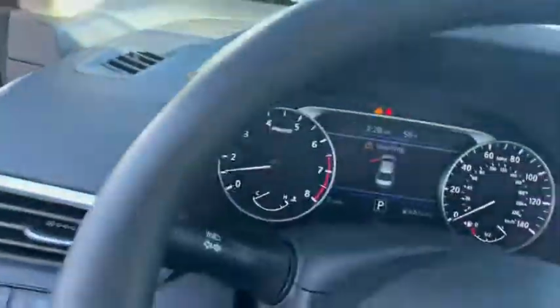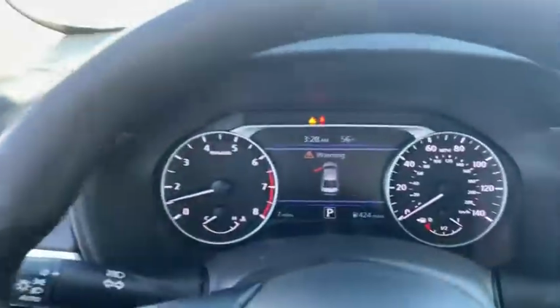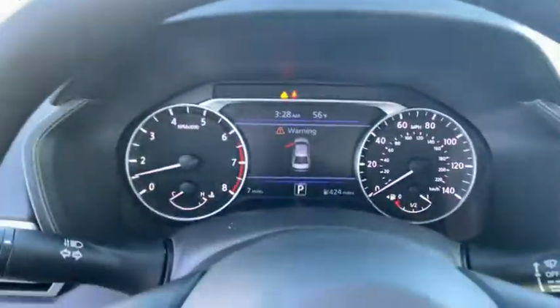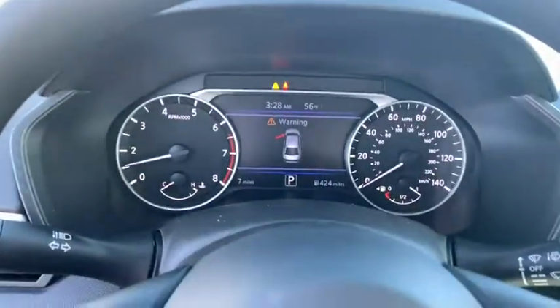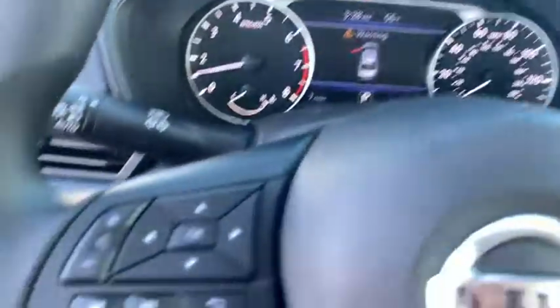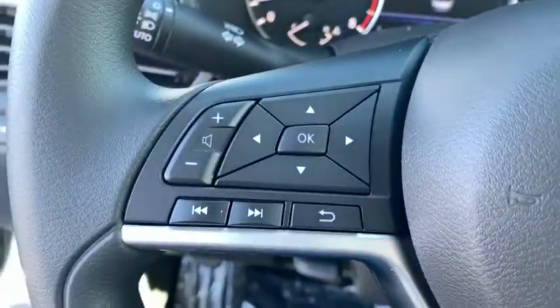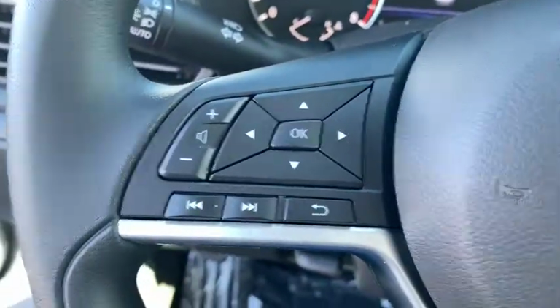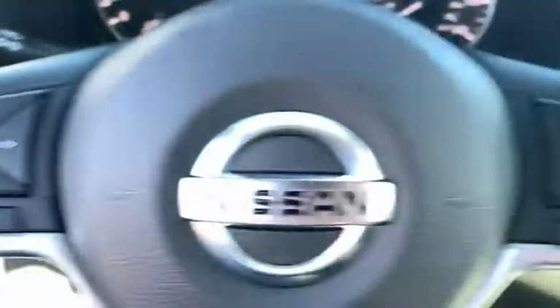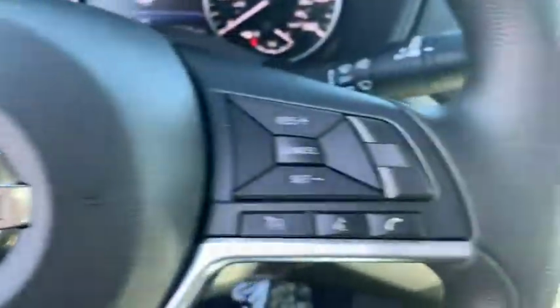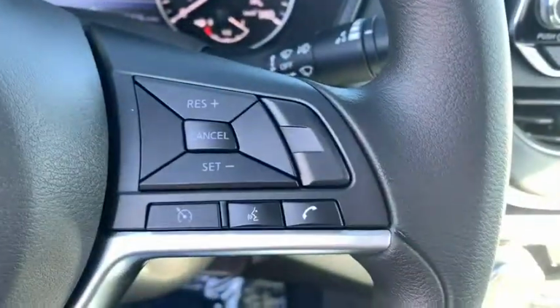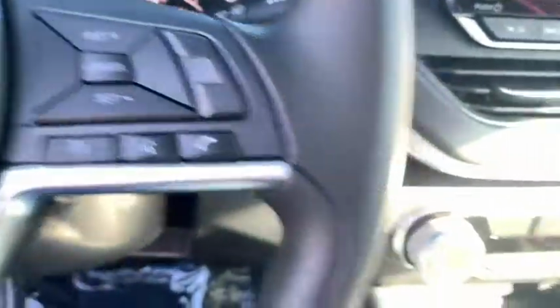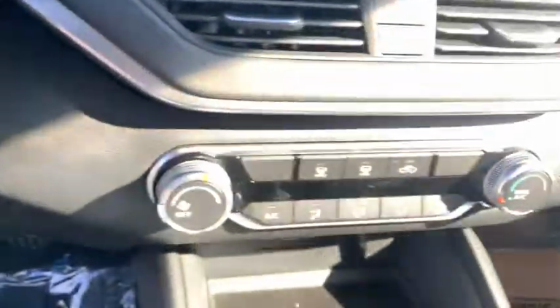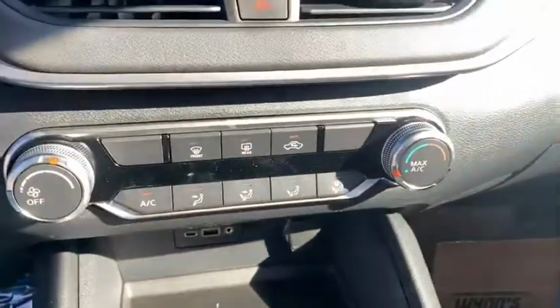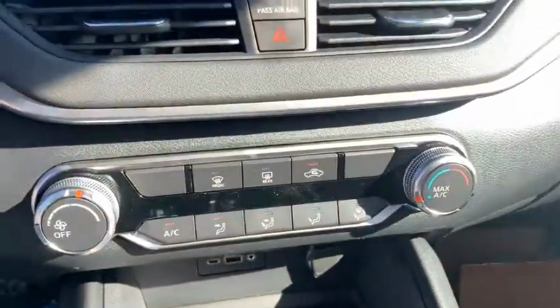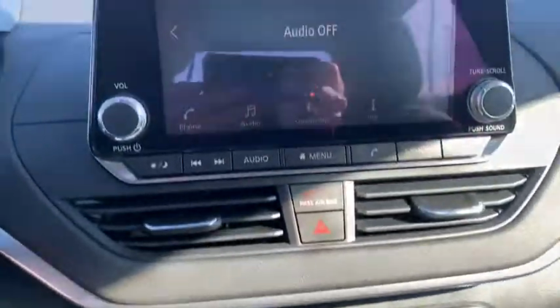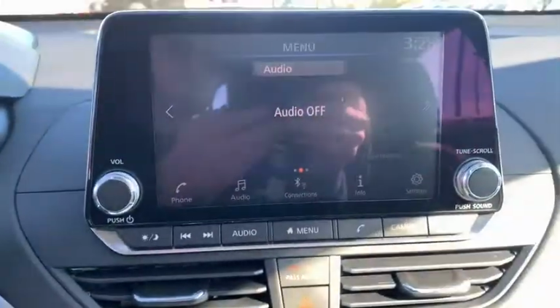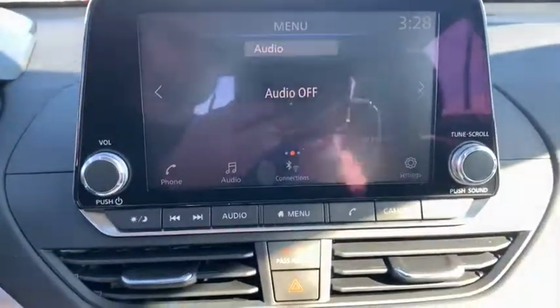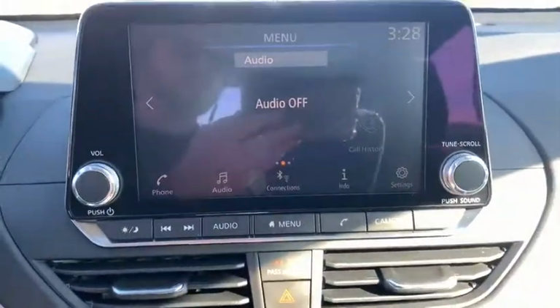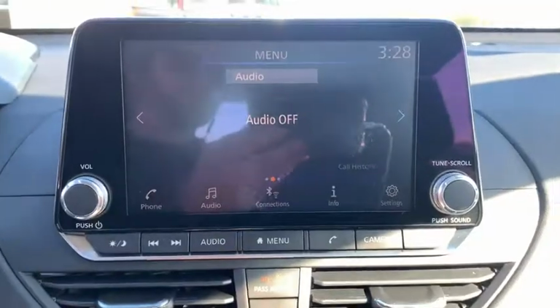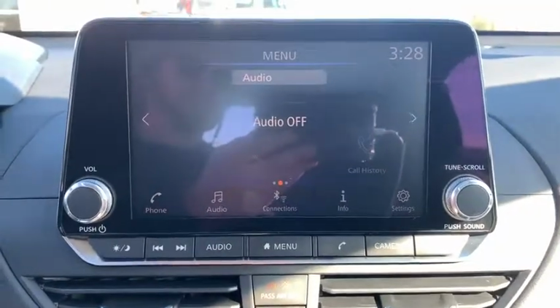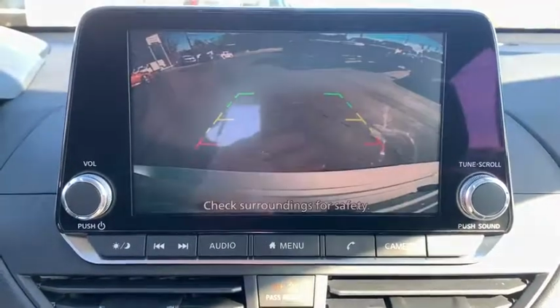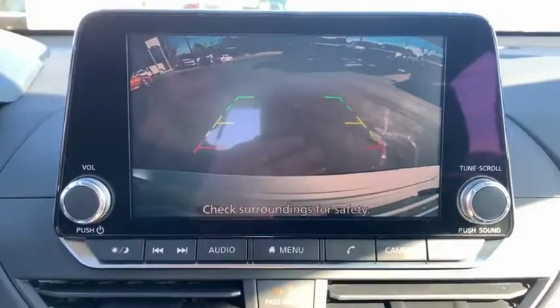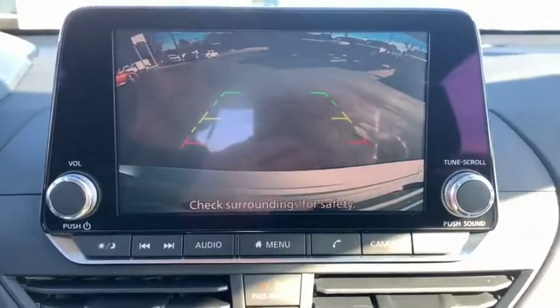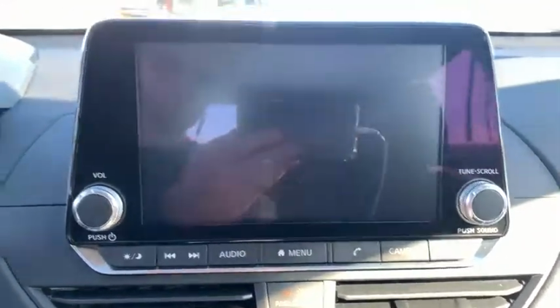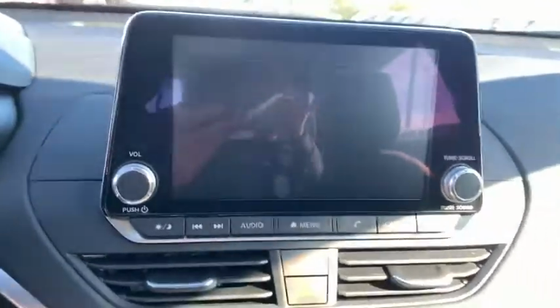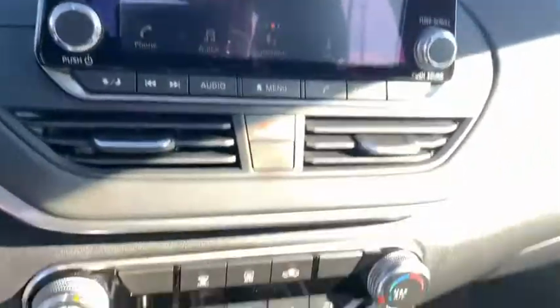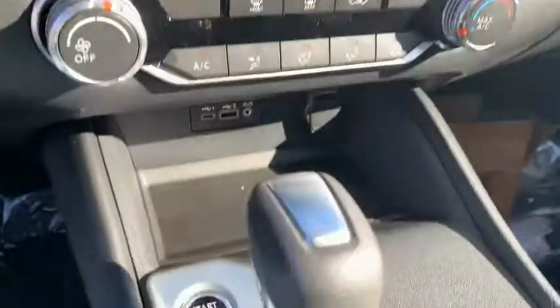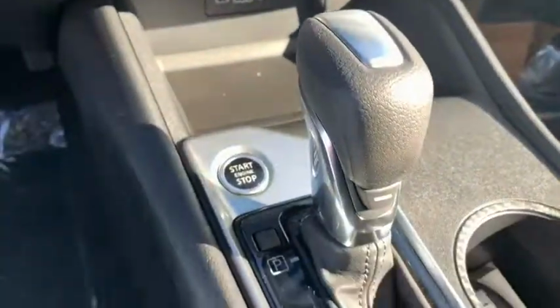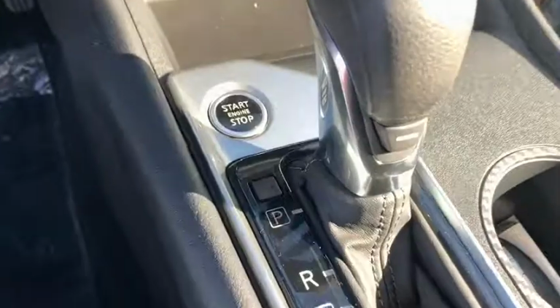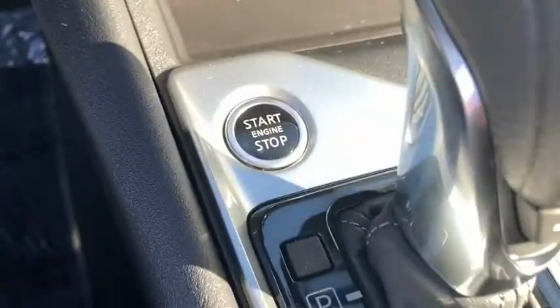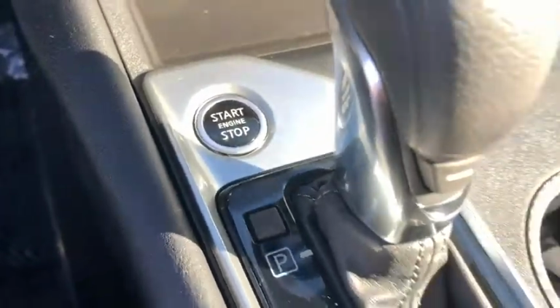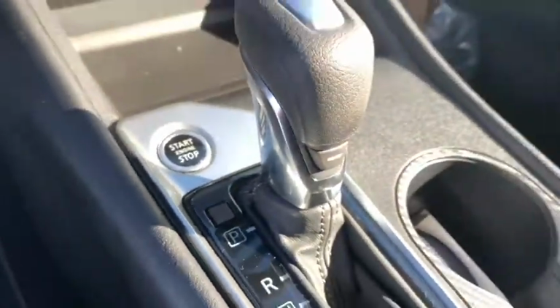Keyless entry, front wheel drive, clock, trip computer, electronic stability control, day and night rear view mirror, tachometer, outside temperature gauge, cloth seat trim, engine immobilizer, four-piece floor mat set, power rear window sunshade.